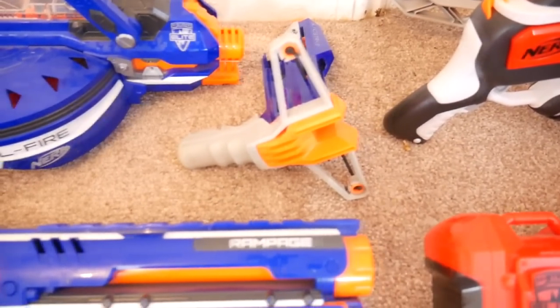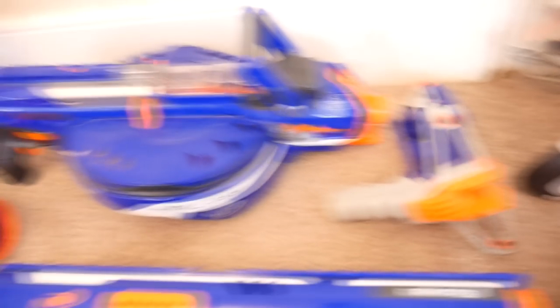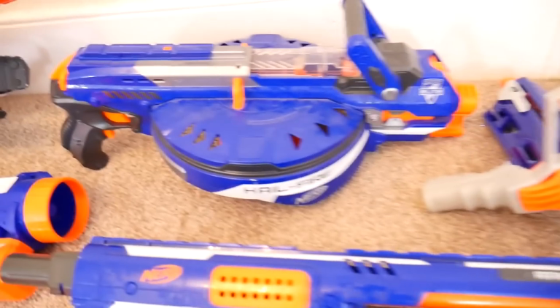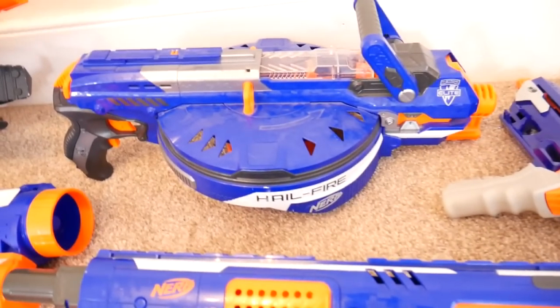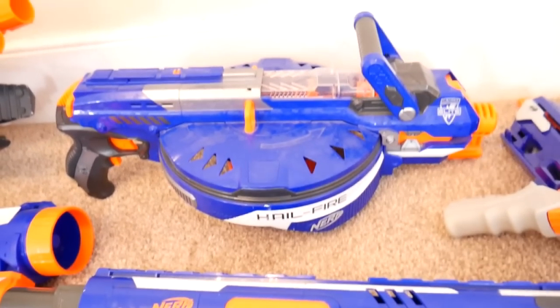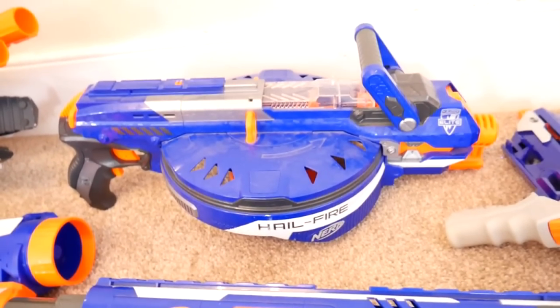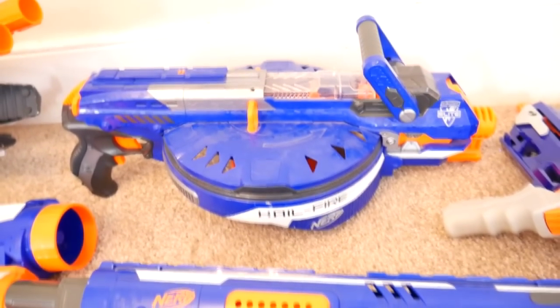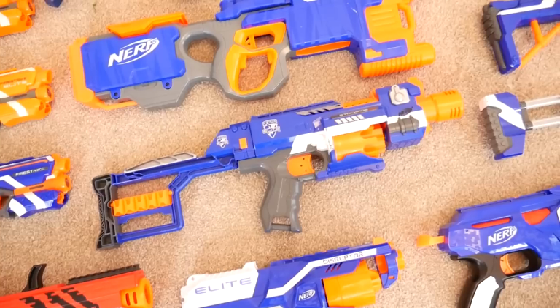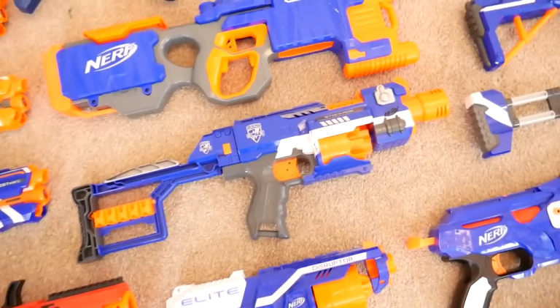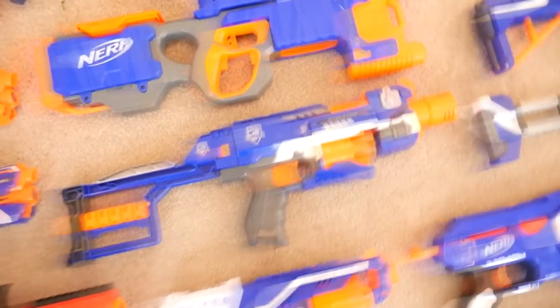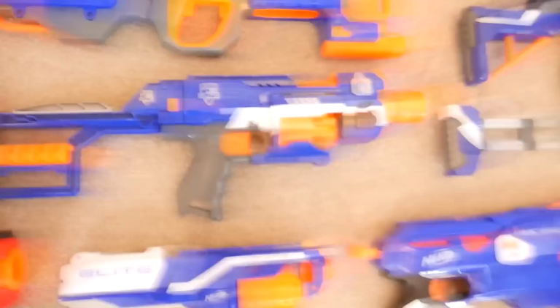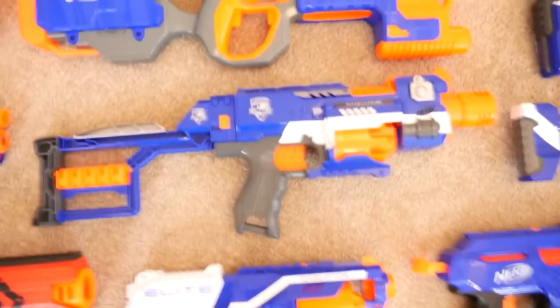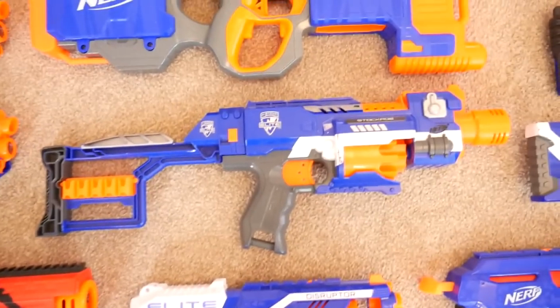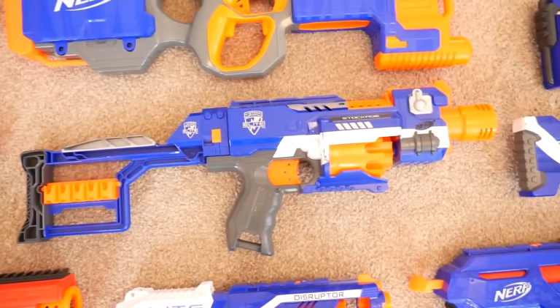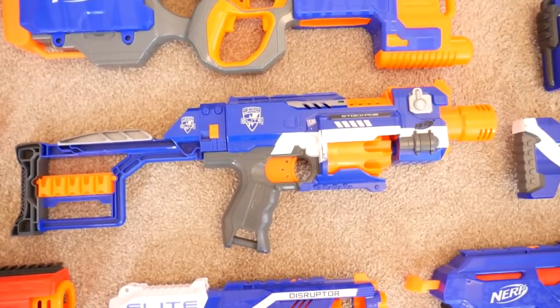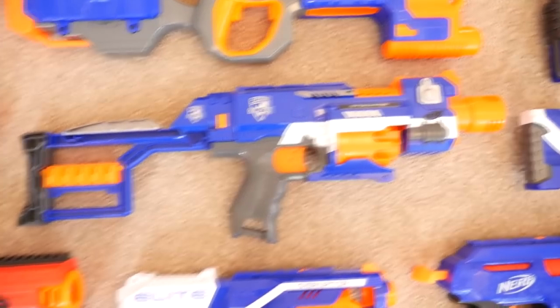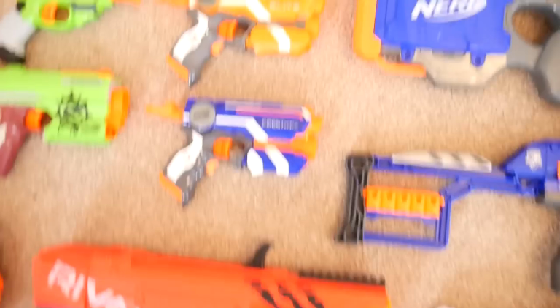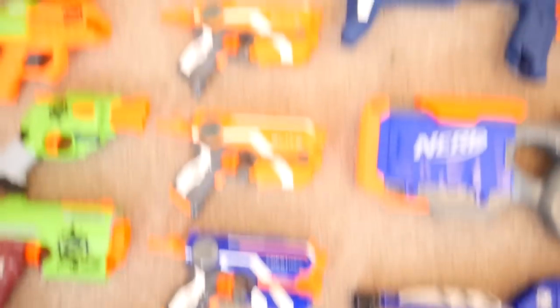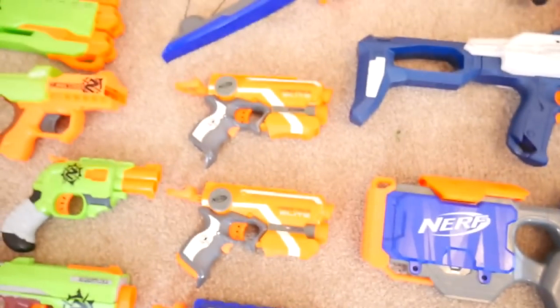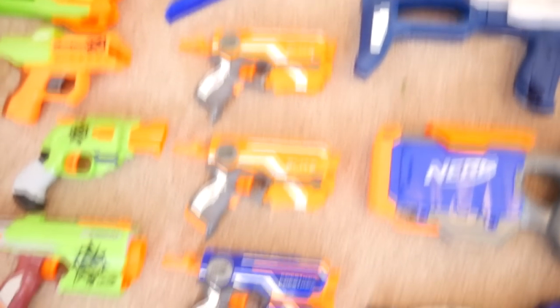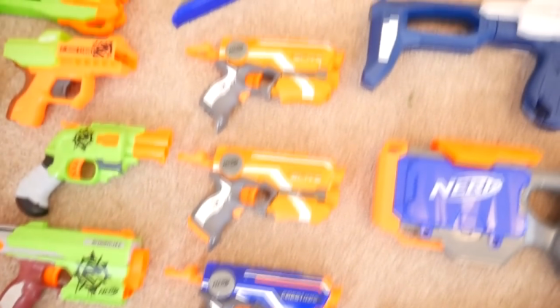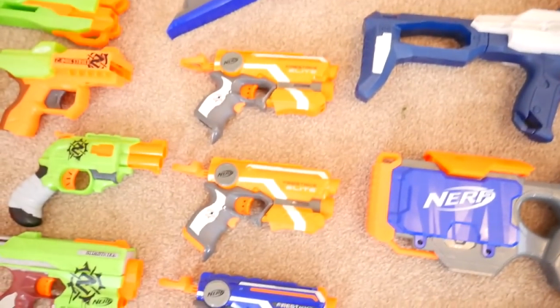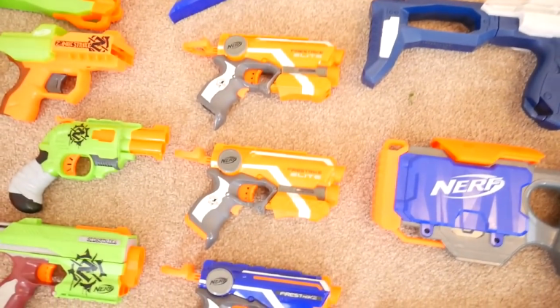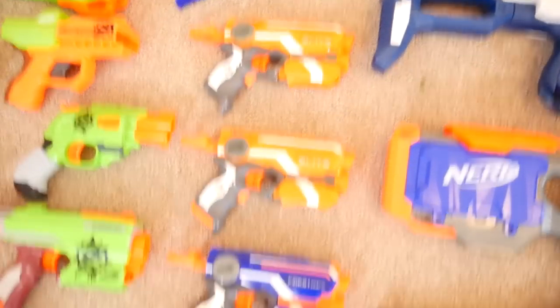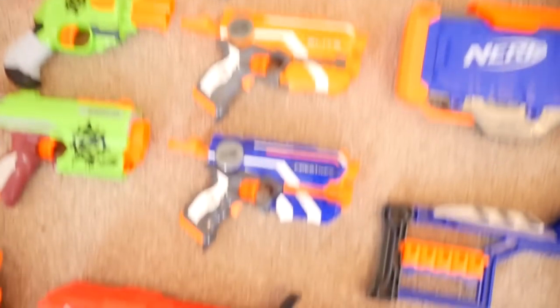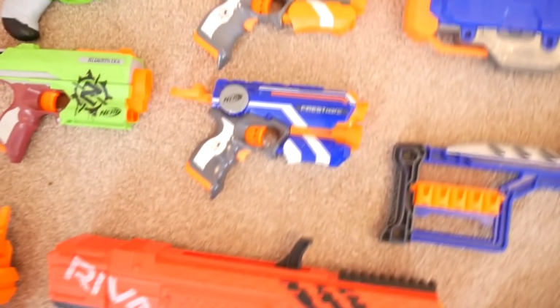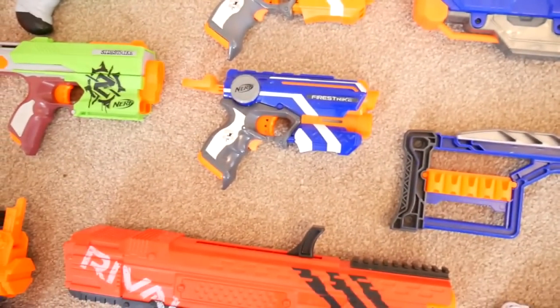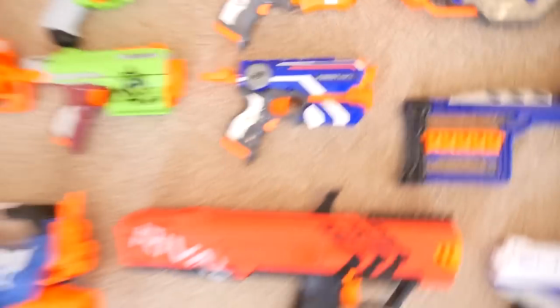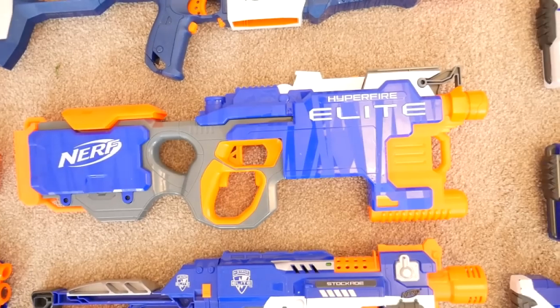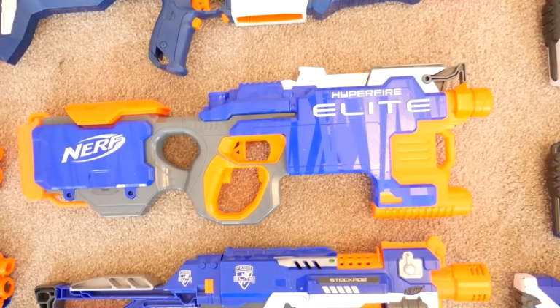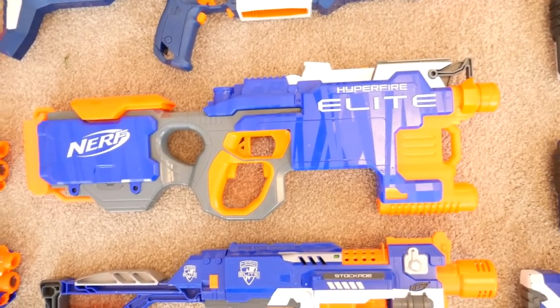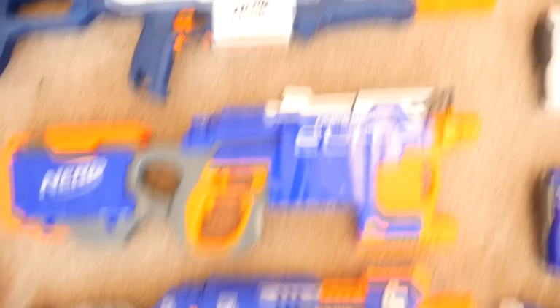Above that we've got an Alpha Trooper, a Rampage, and at the back there is a Sling Strike with a Hailfire. Going back down to the bottom, we've got a Stockade, three Fire Strikes — two are XD and one is the original blue.